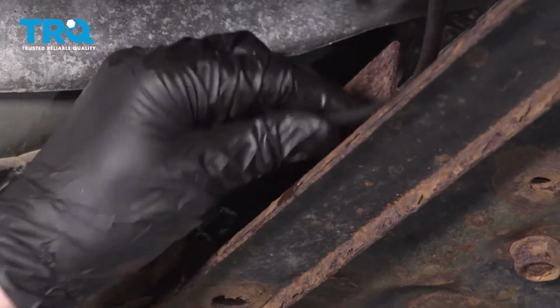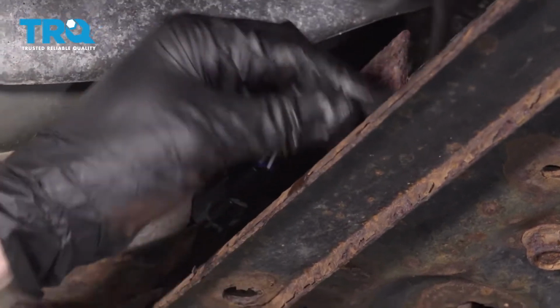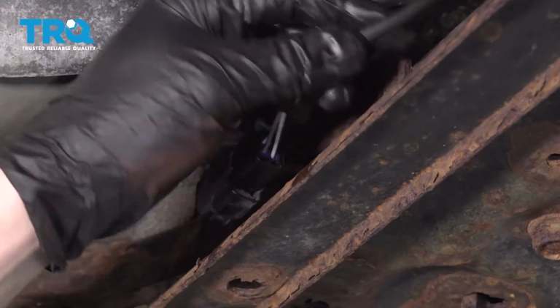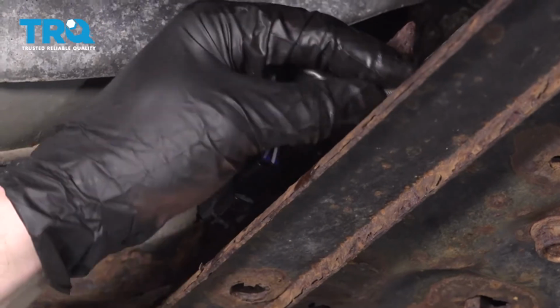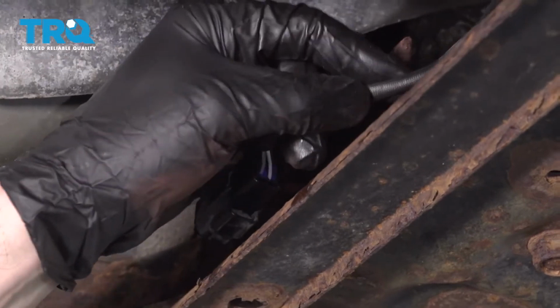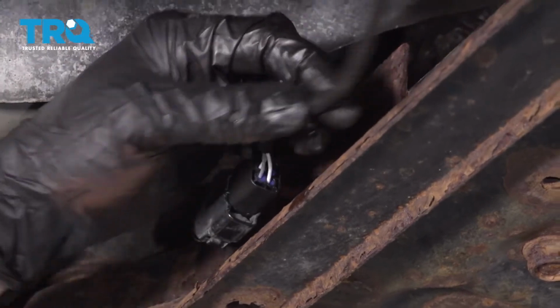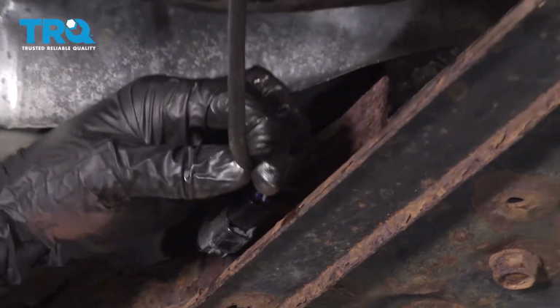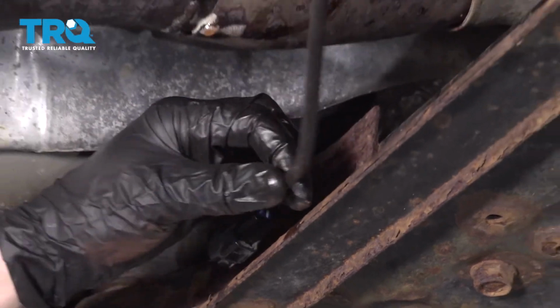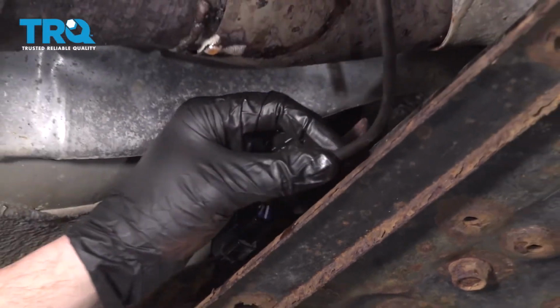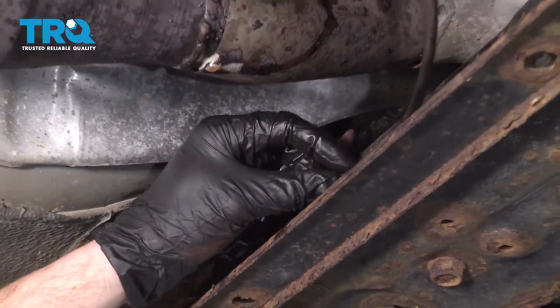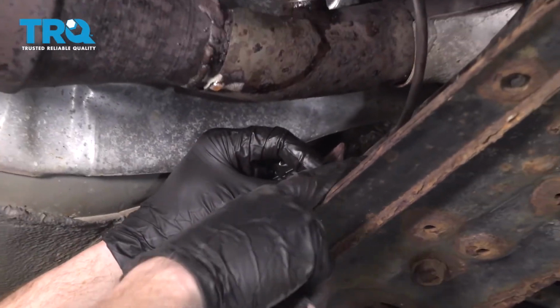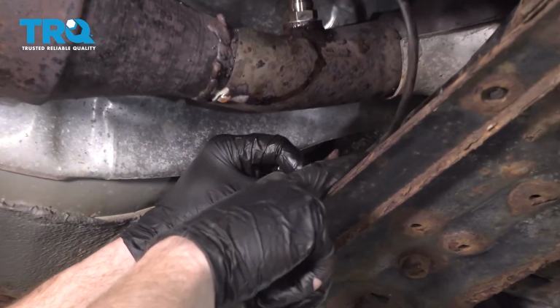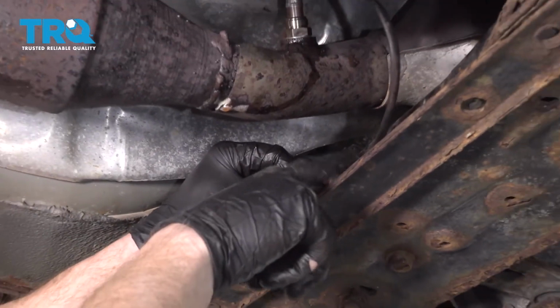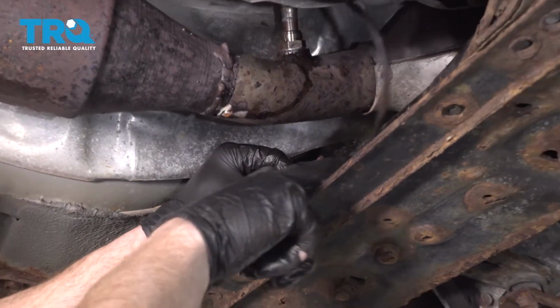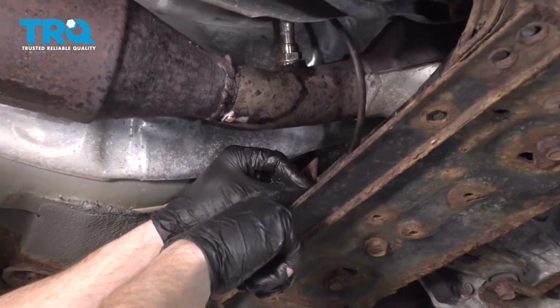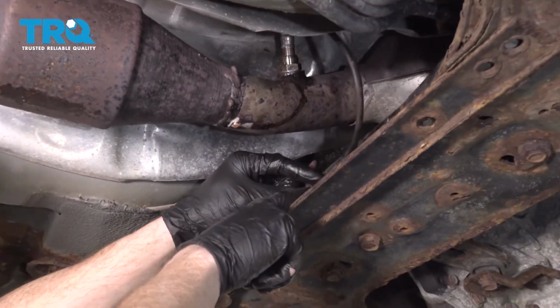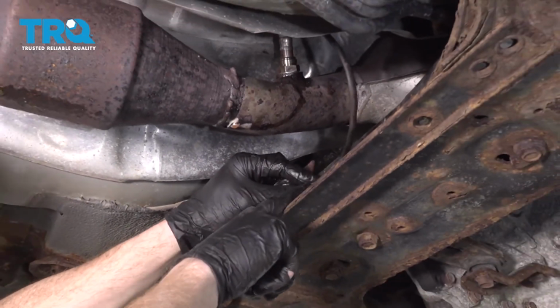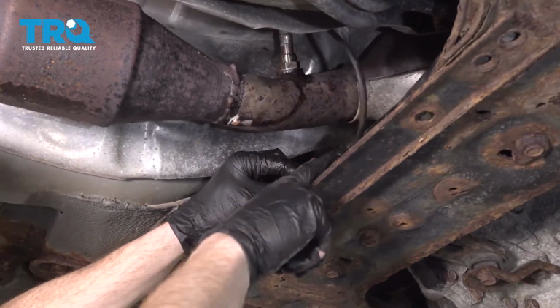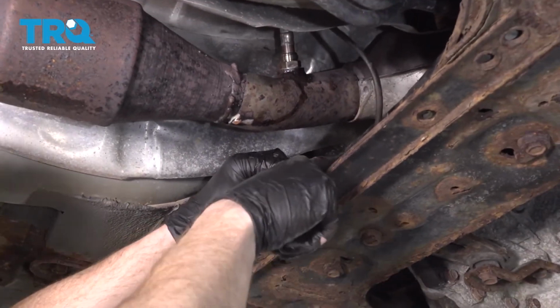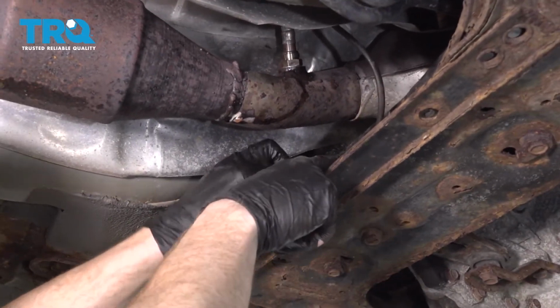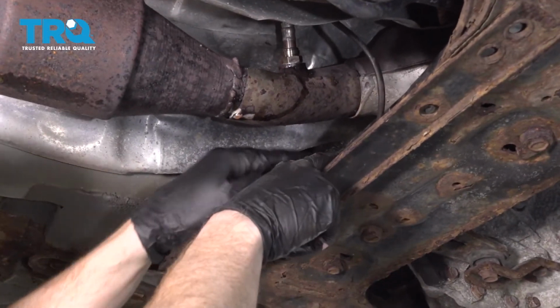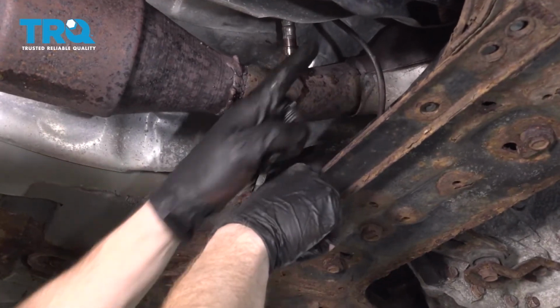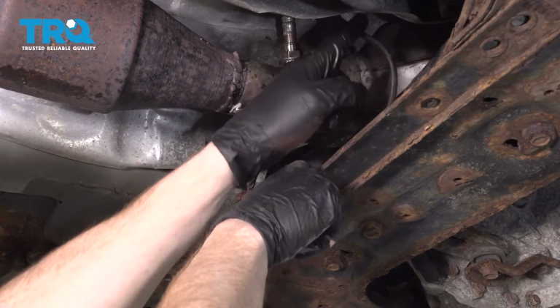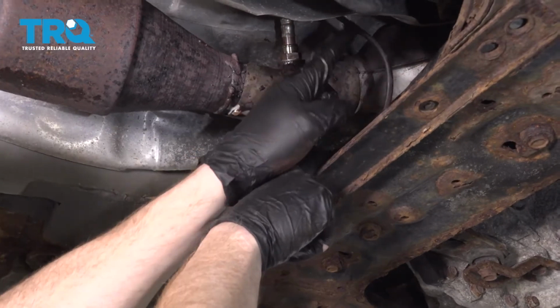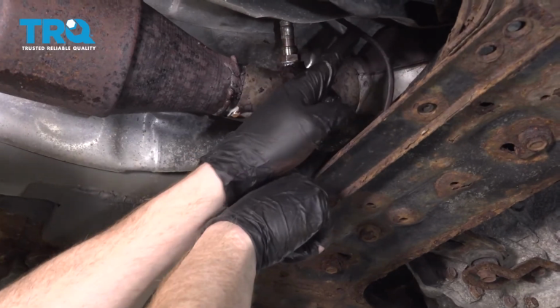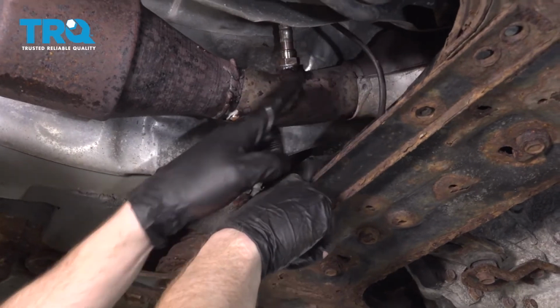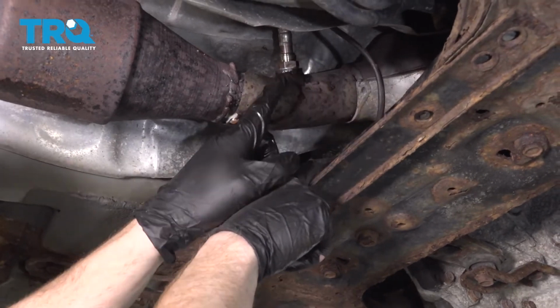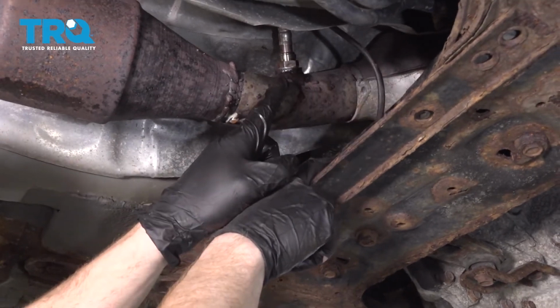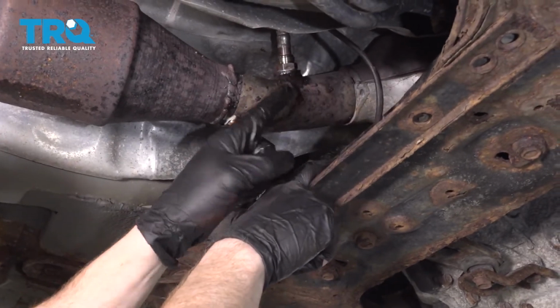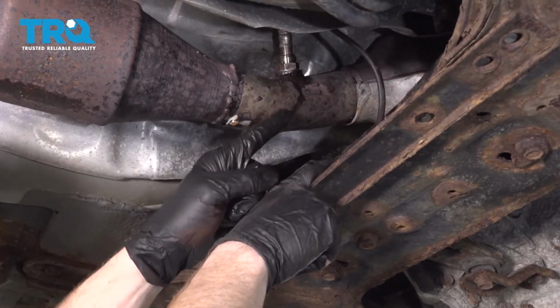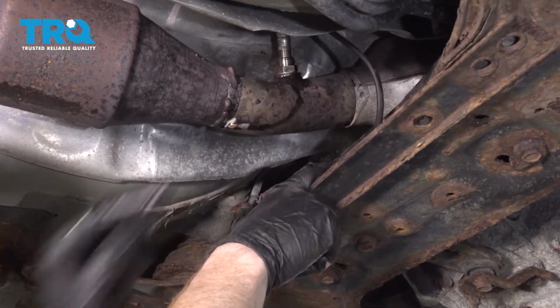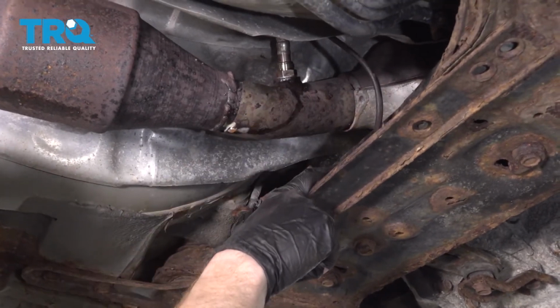Now you're going to want to make sure that this is secured as well. There should overall be a clip that you can go ahead and put in here, and that's going to hold it so the wire isn't going to be able to hit up against the burning hot exhaust.